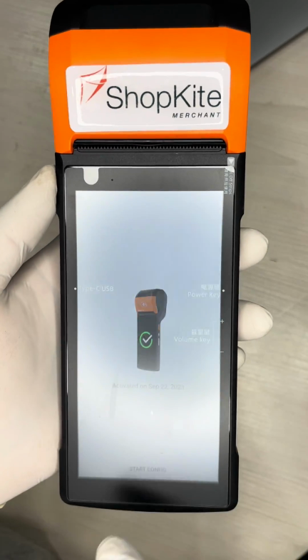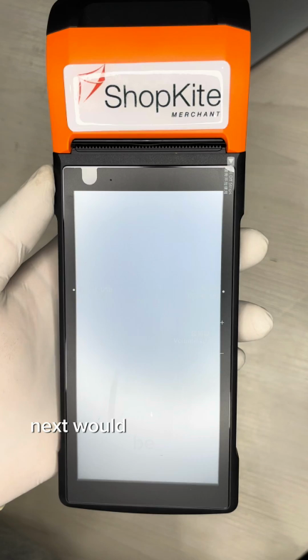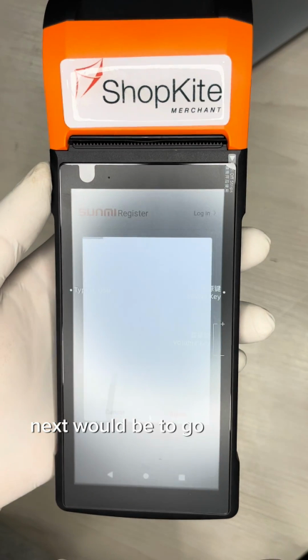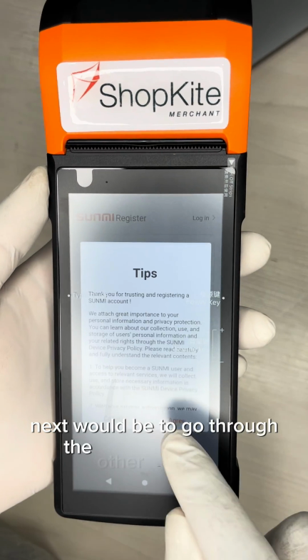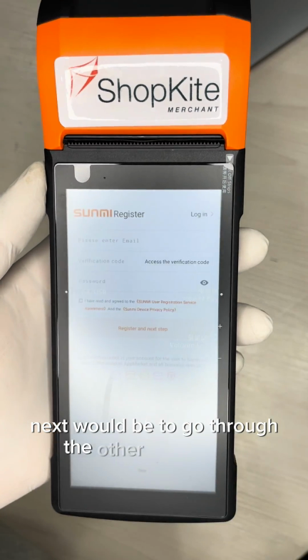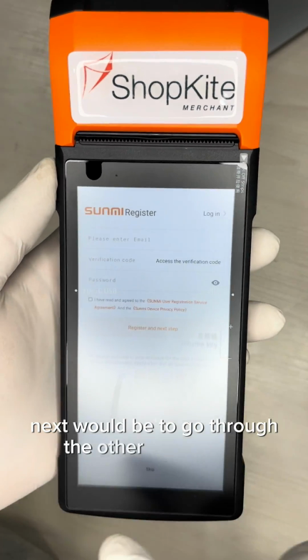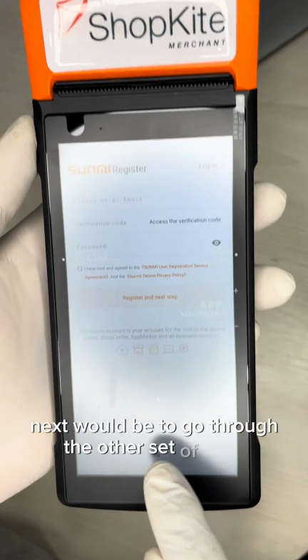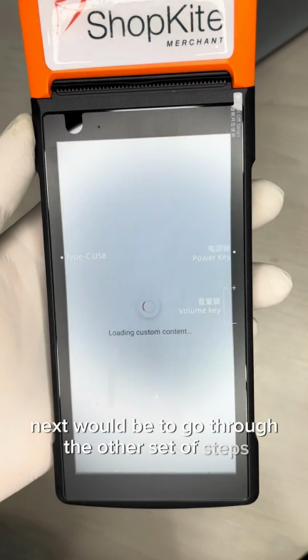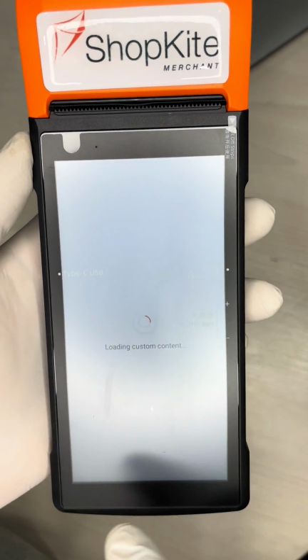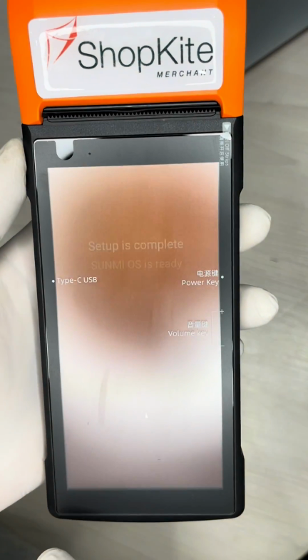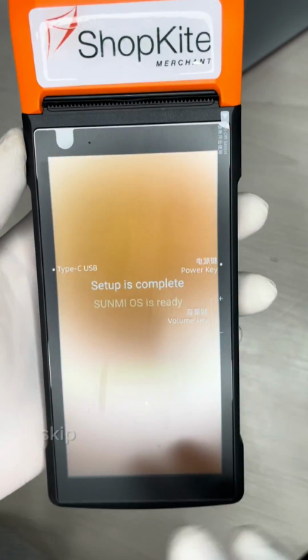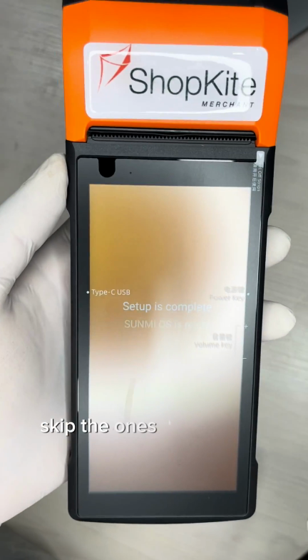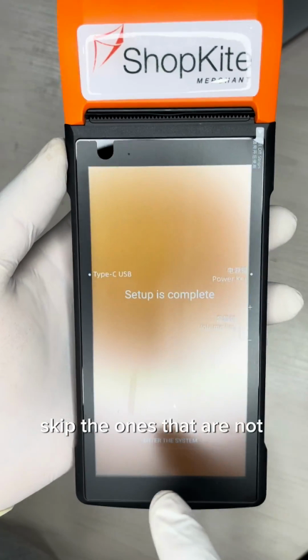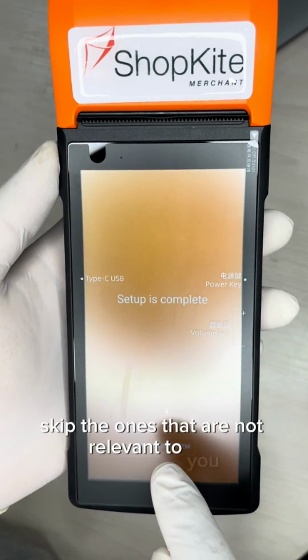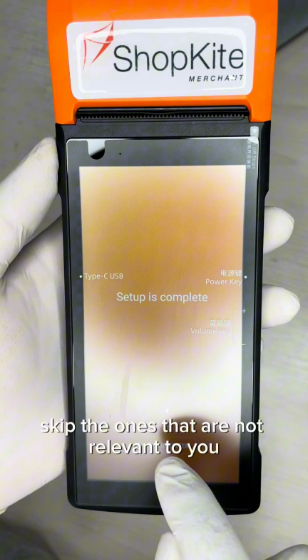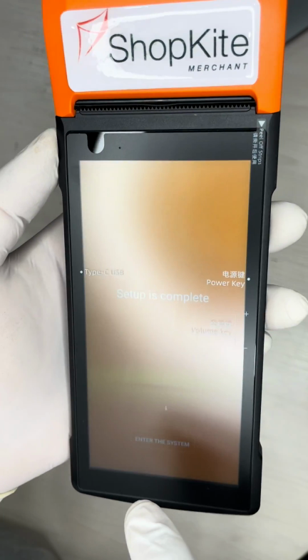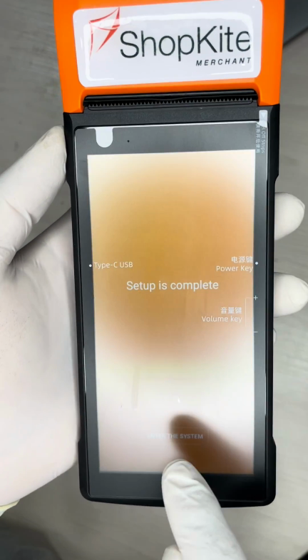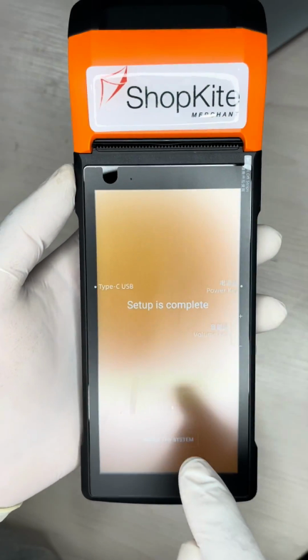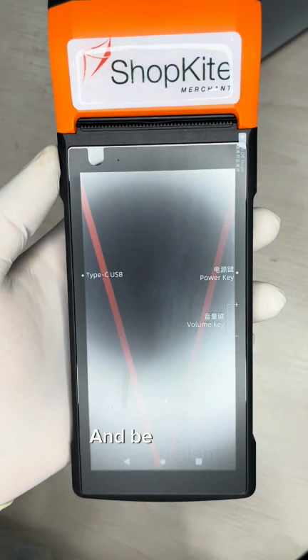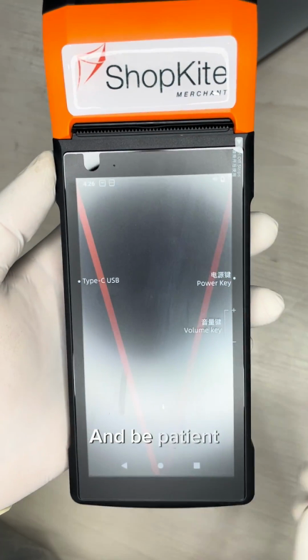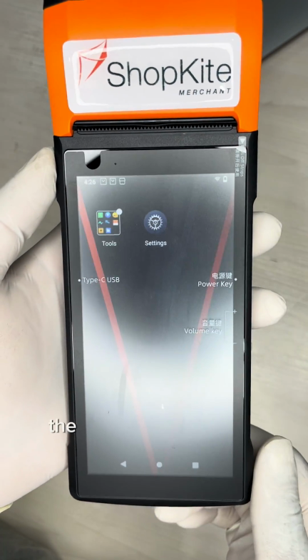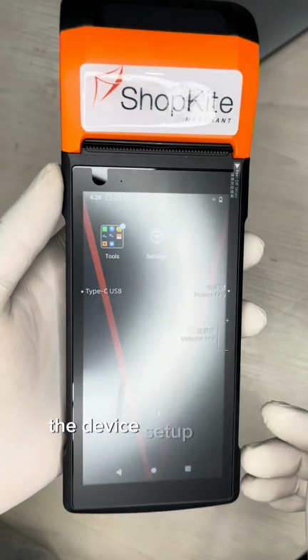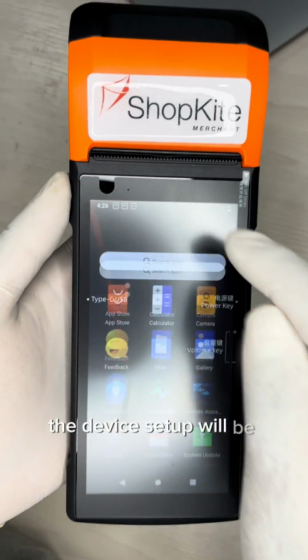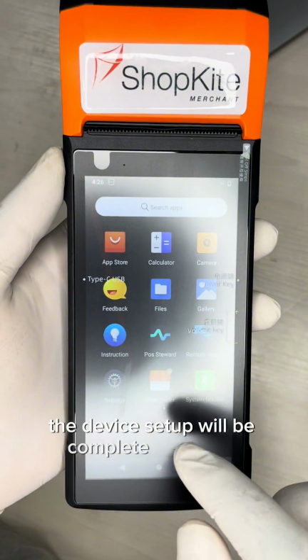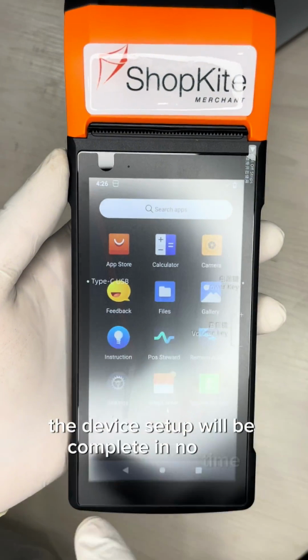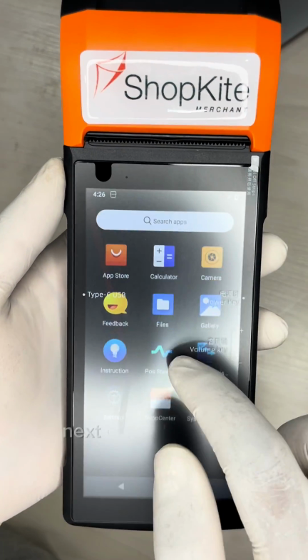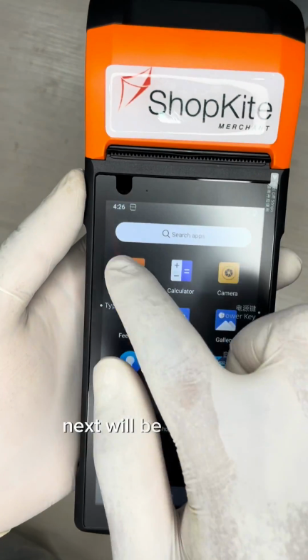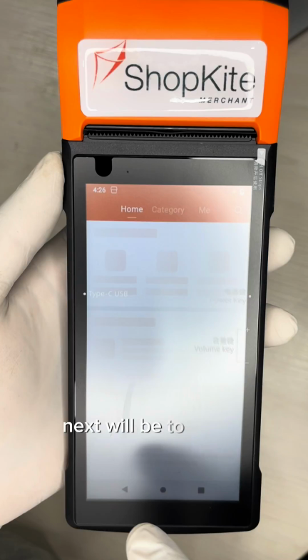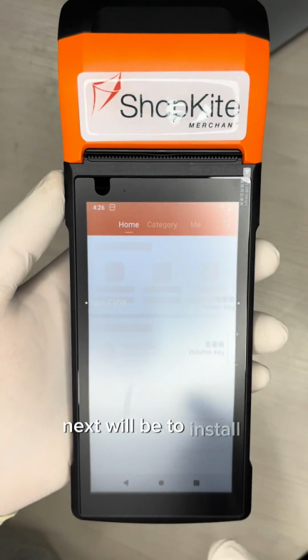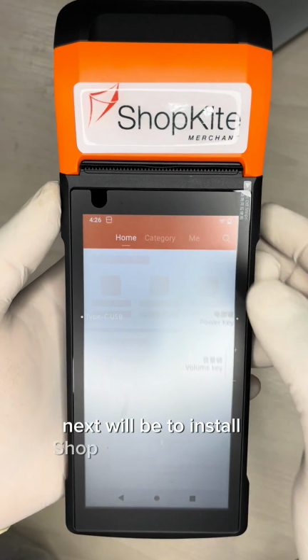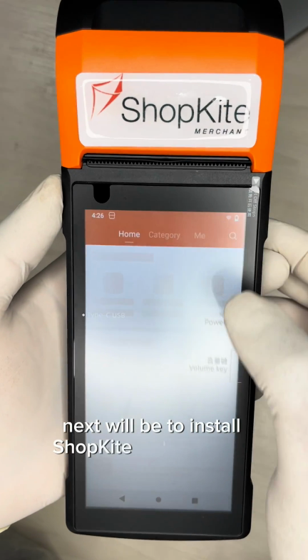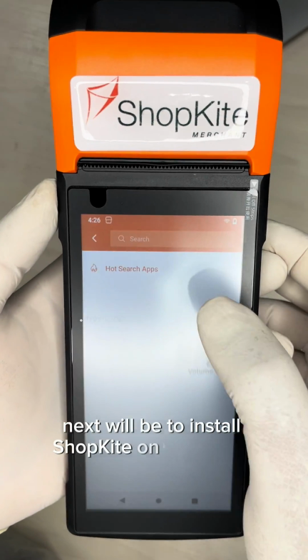Next, go through the other setup steps and skip the ones that are not relevant to you. Be patient — the device setup will be complete in no time.